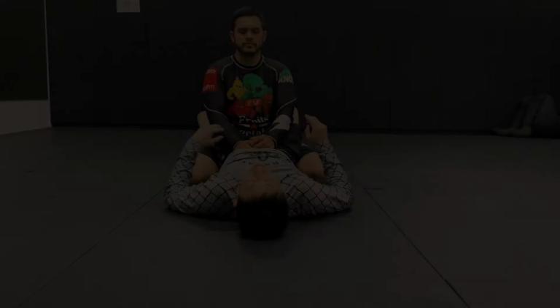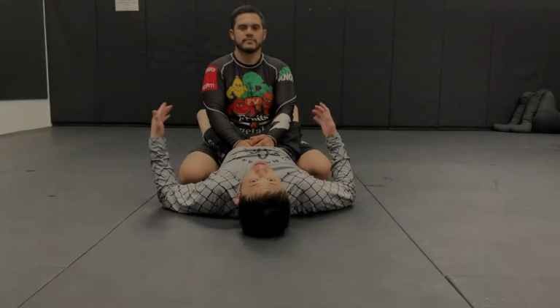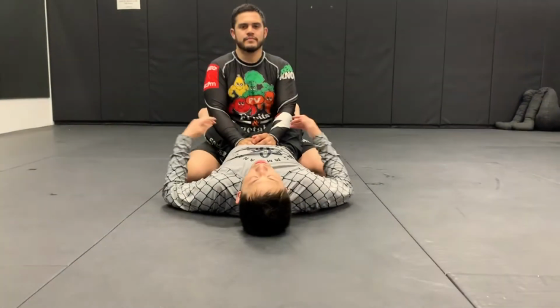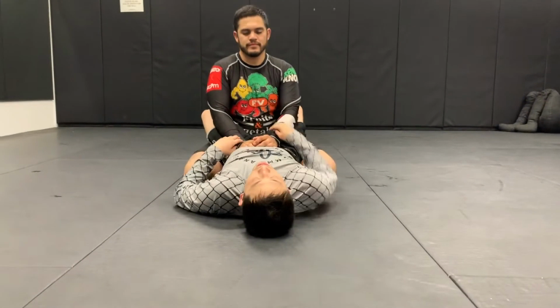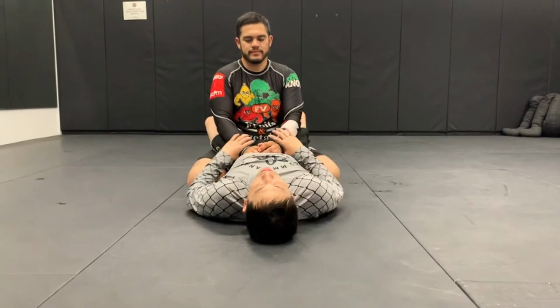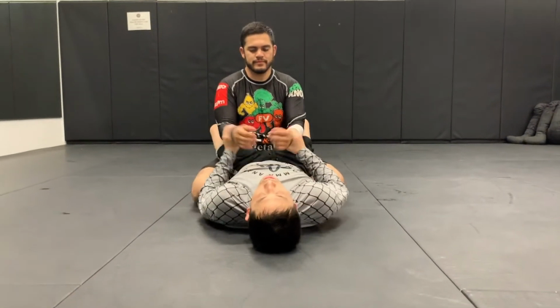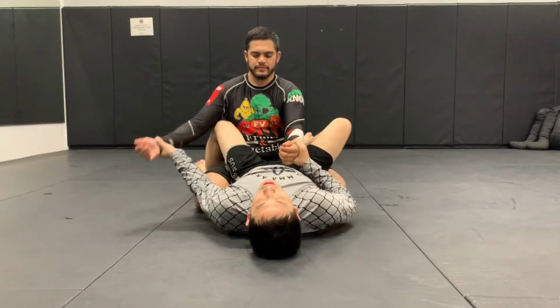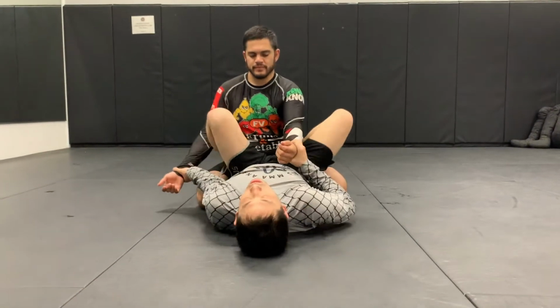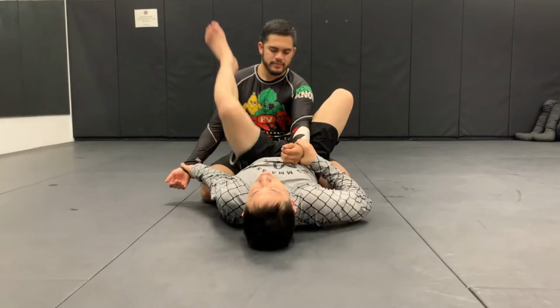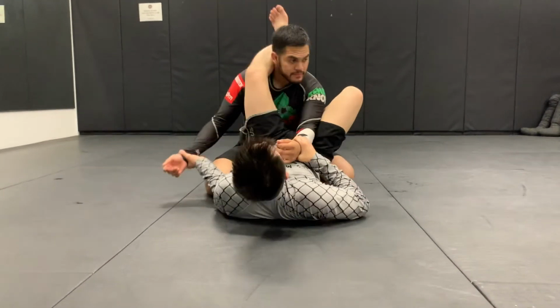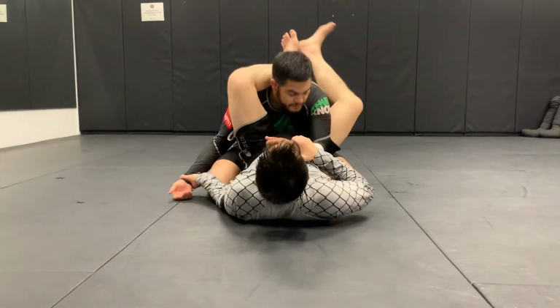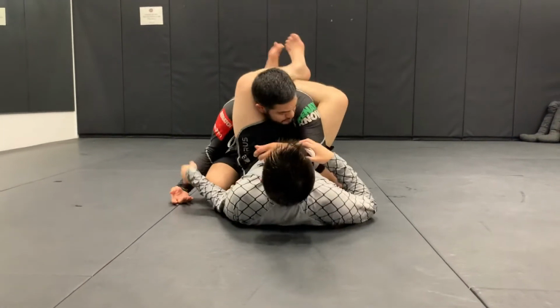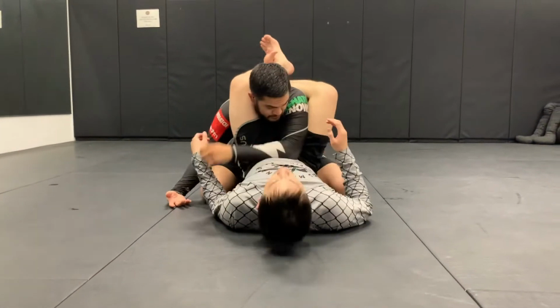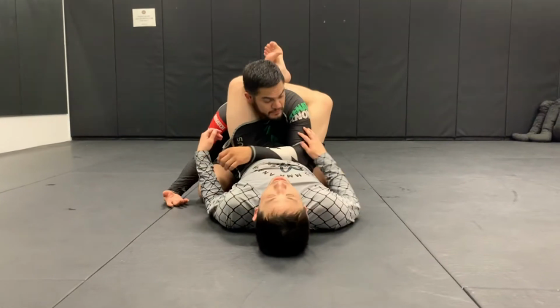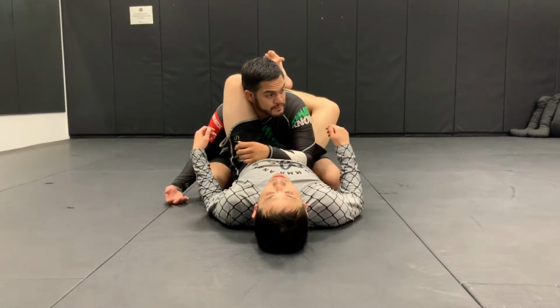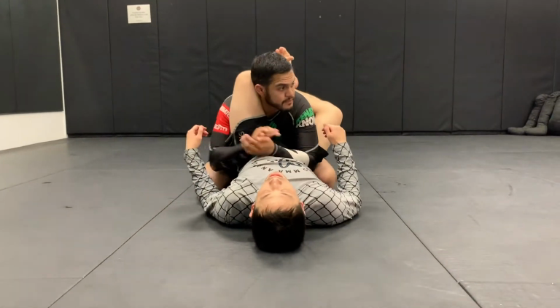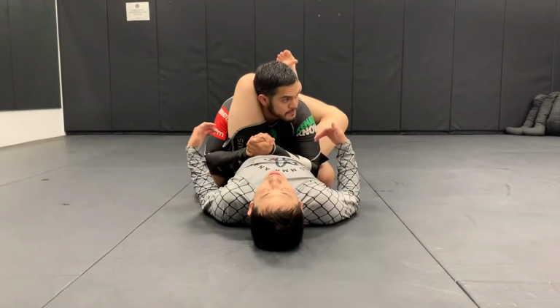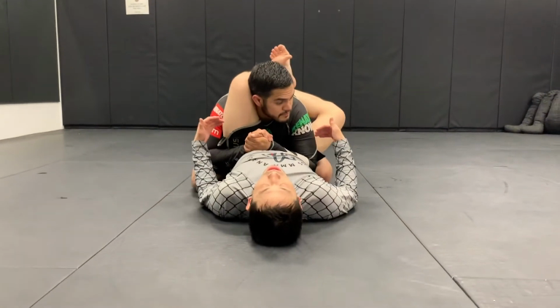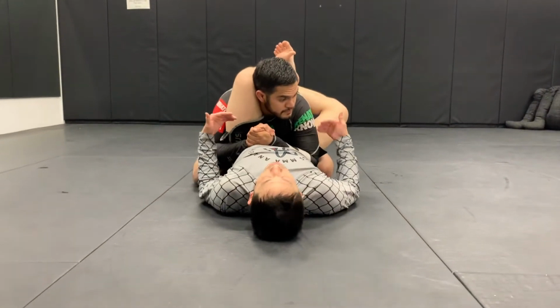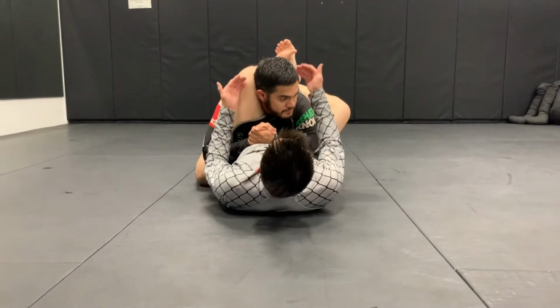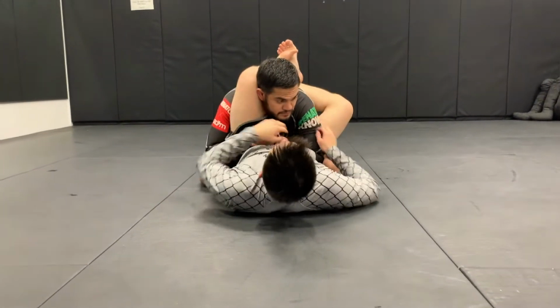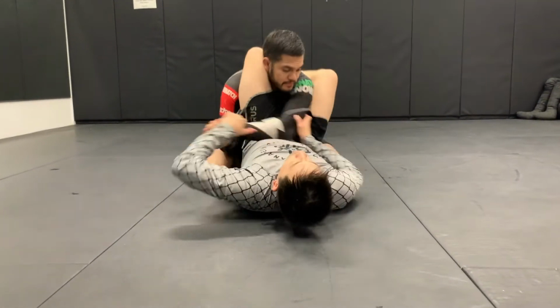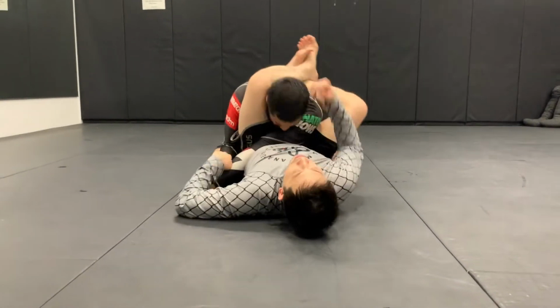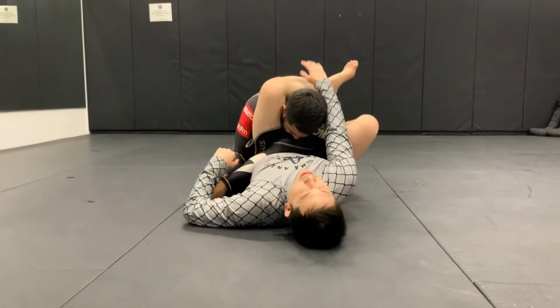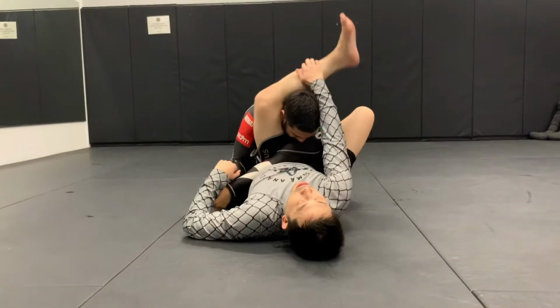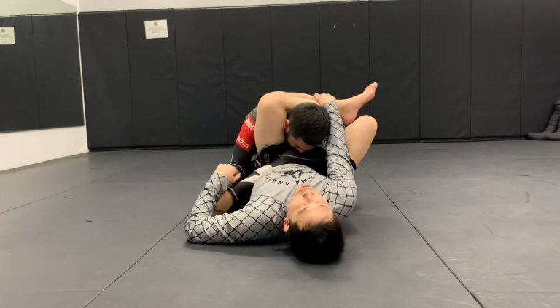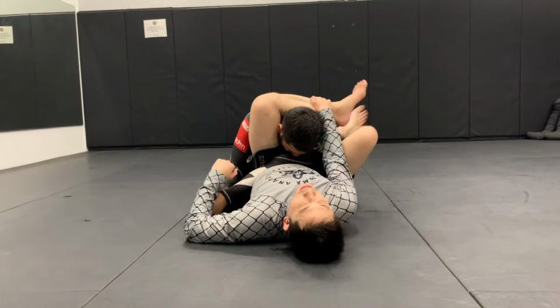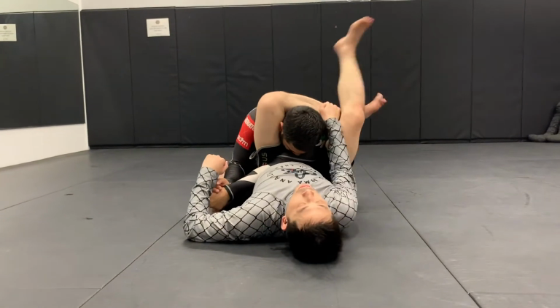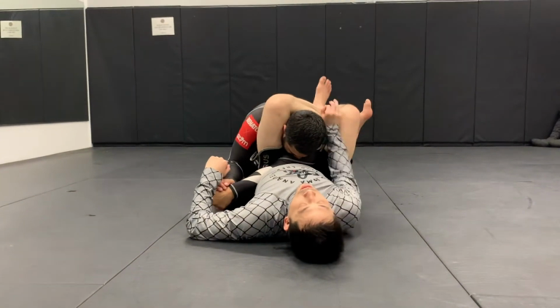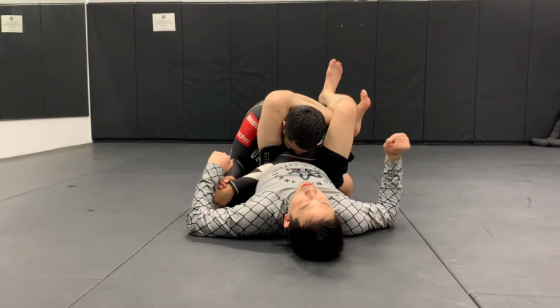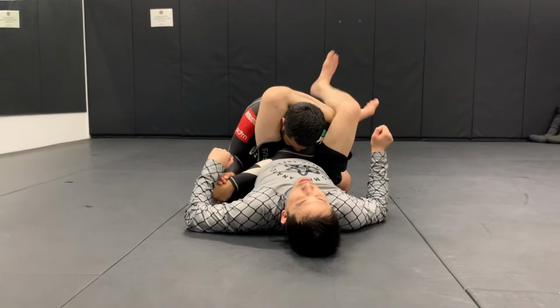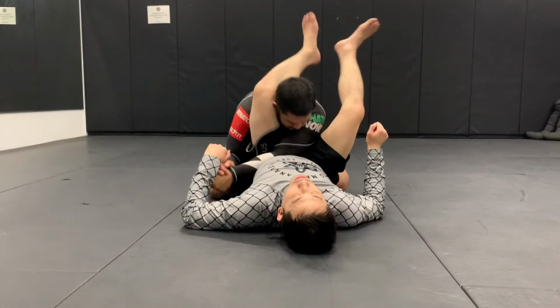Daniel is inside my close guard. I'm going to set up a triangle choke with Daniel here. If Daniel's just doing this, it's going to be easy for me to finish the triangle choke.